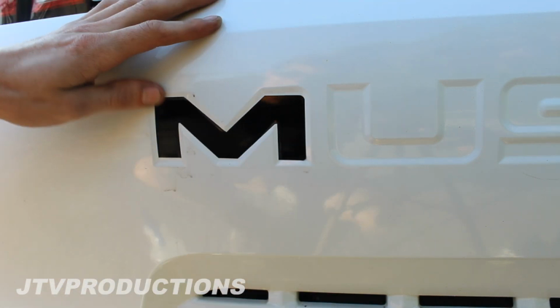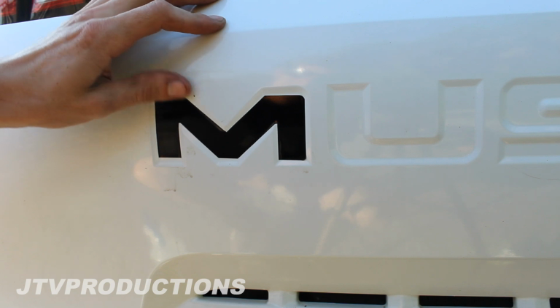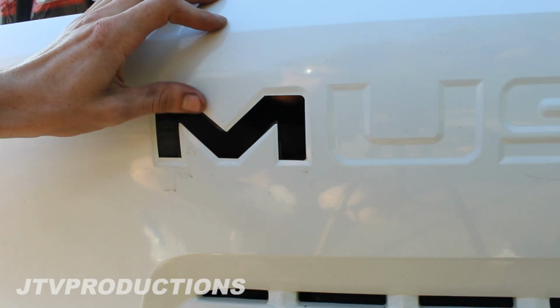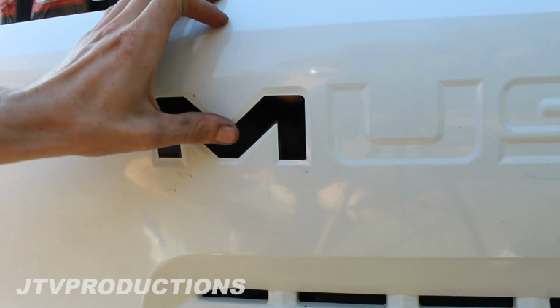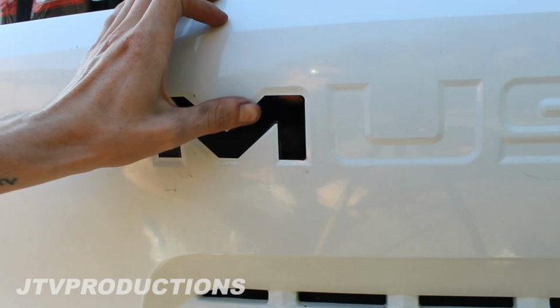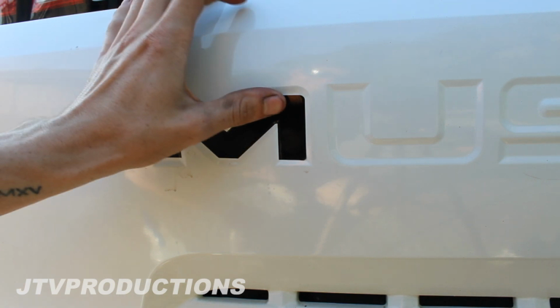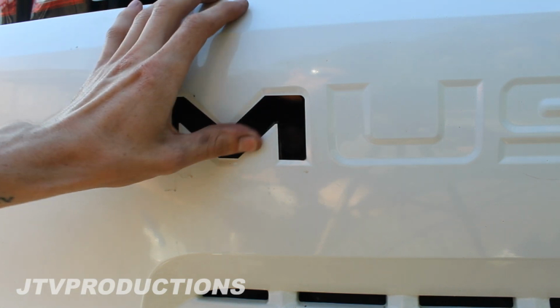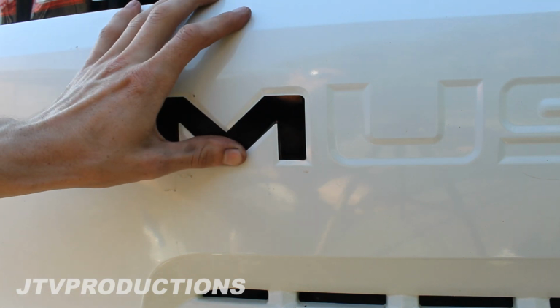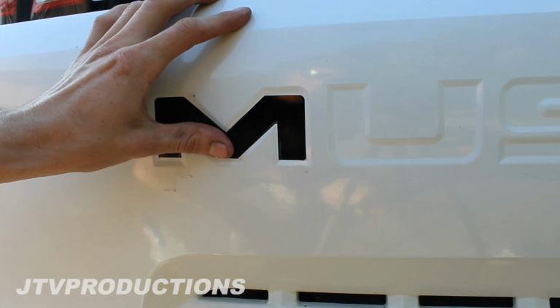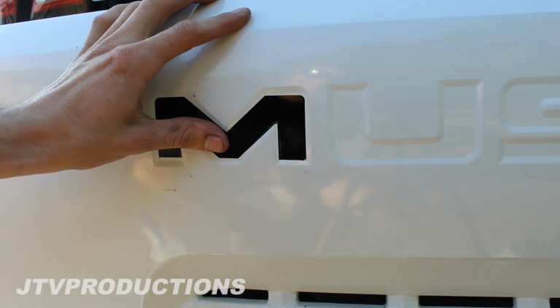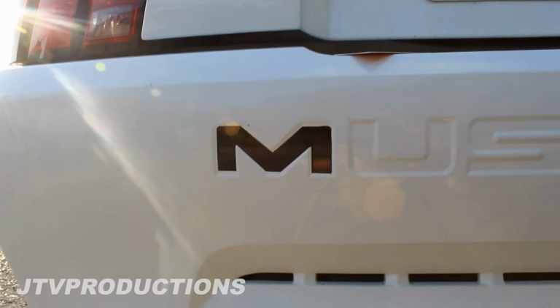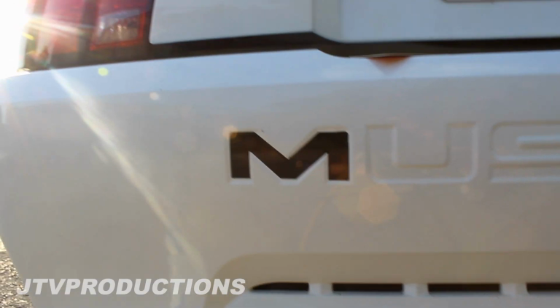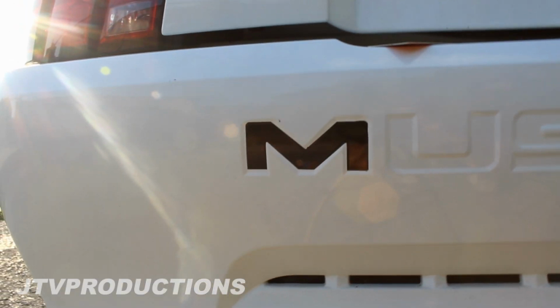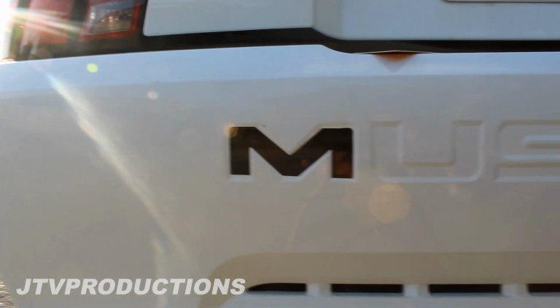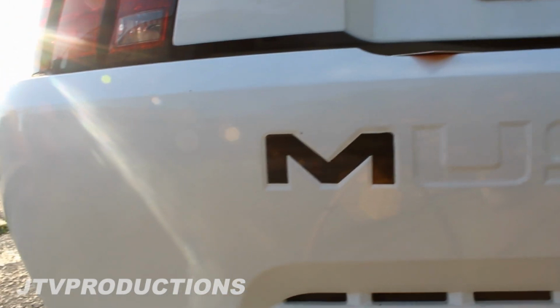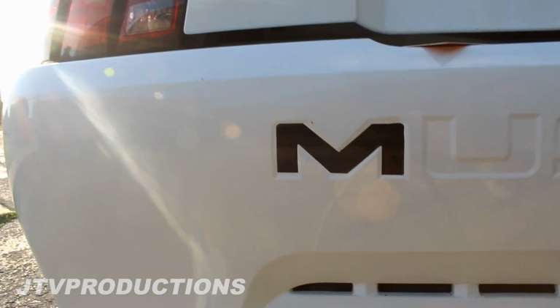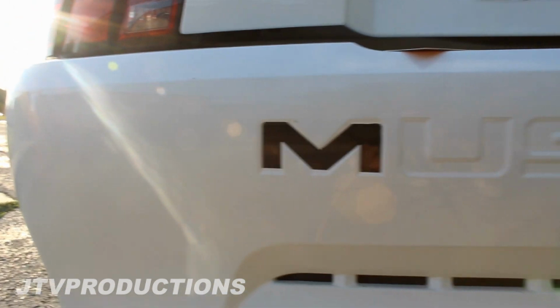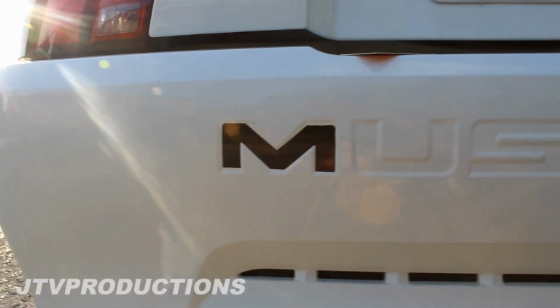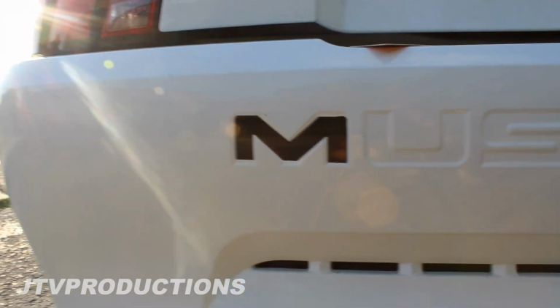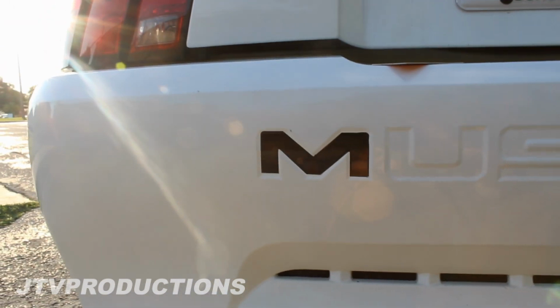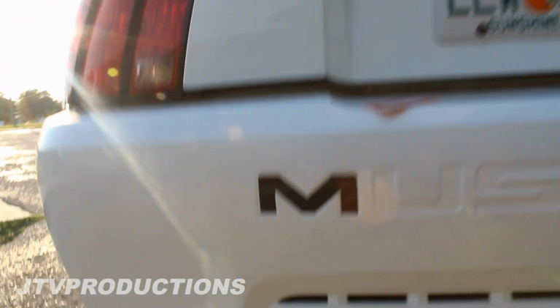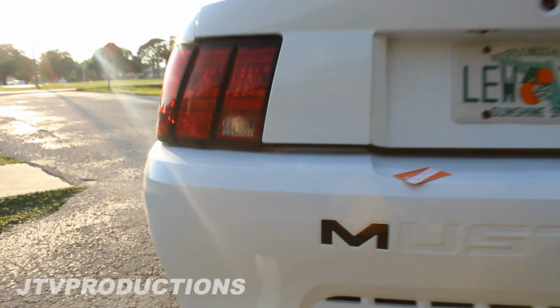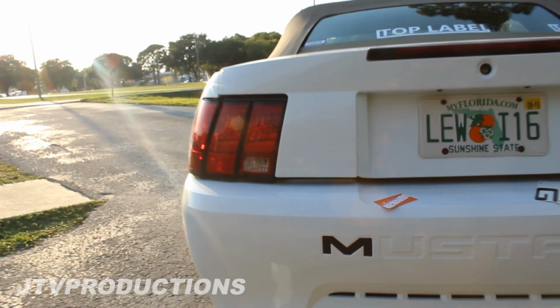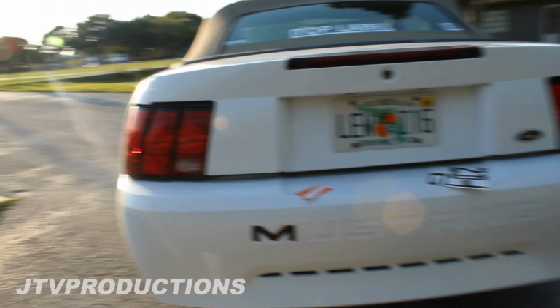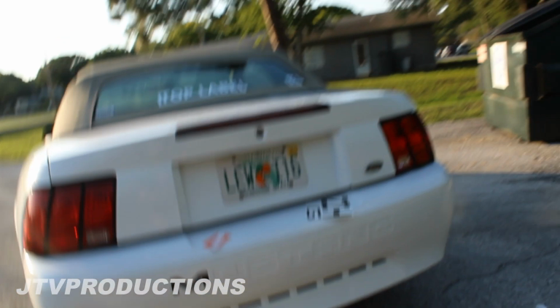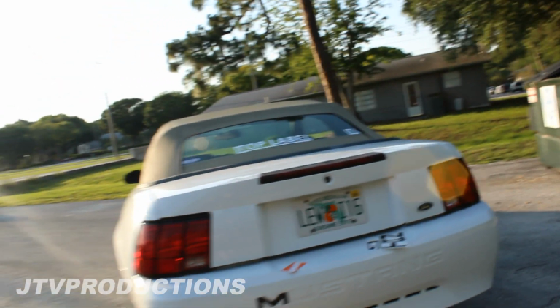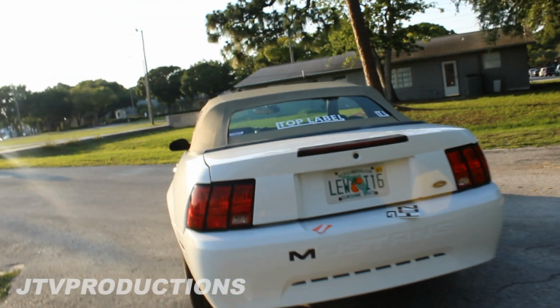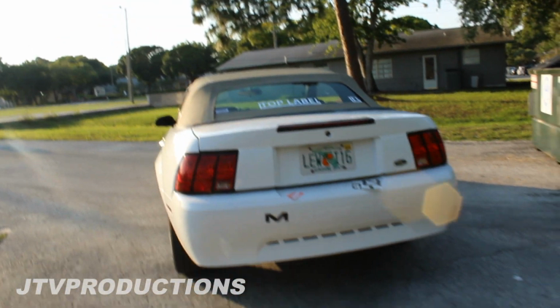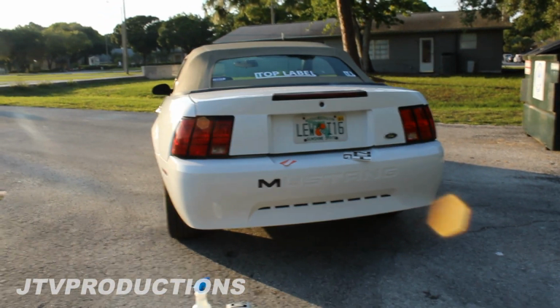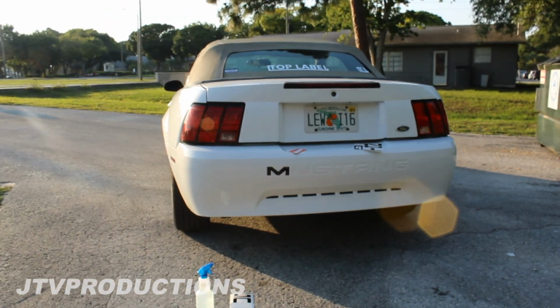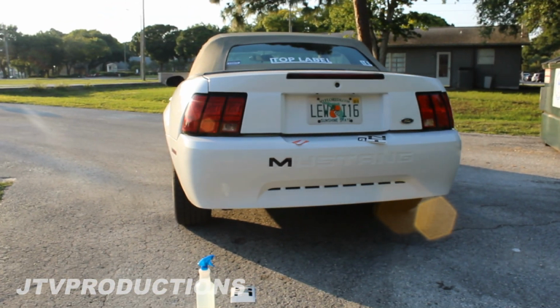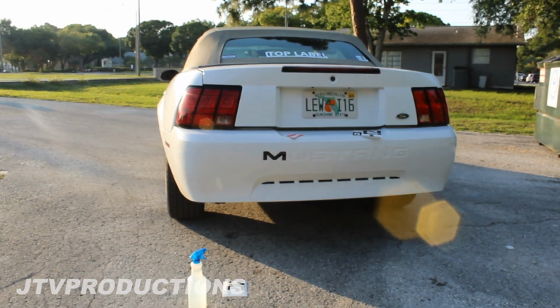And just like that — alright, we got the first letter on. We got the M and that looks really cool. Let's take a step back just so you guys can kind of see a little before and after here.